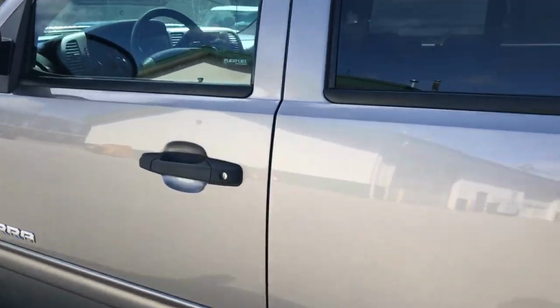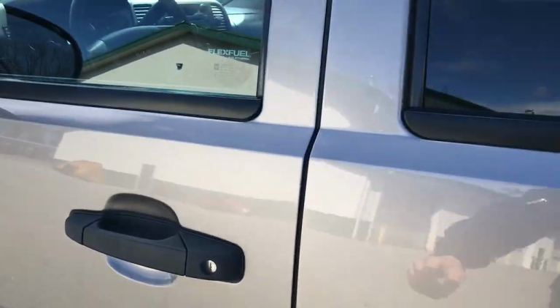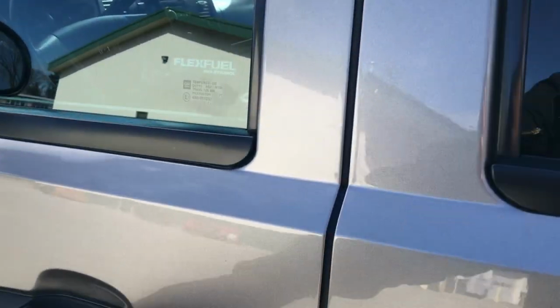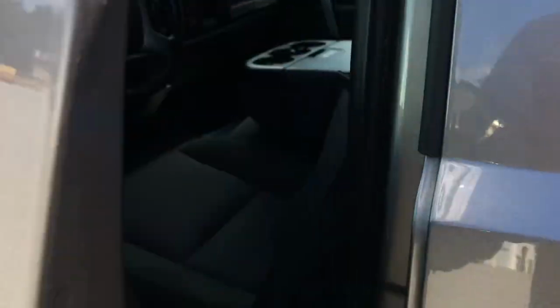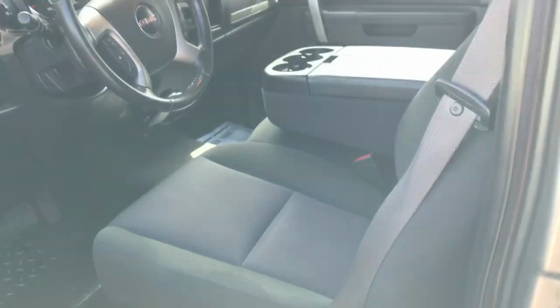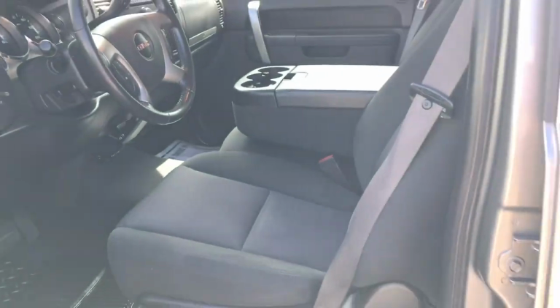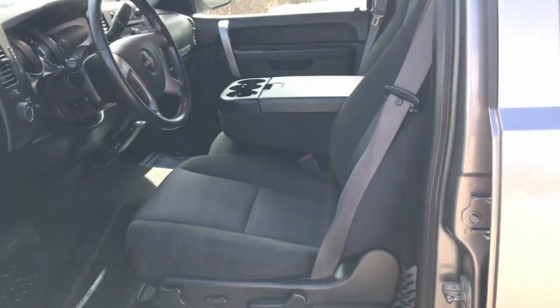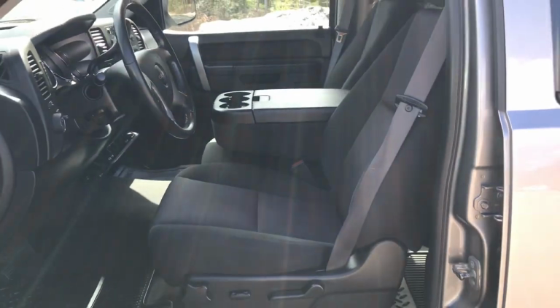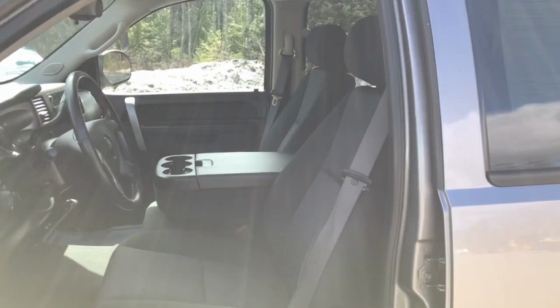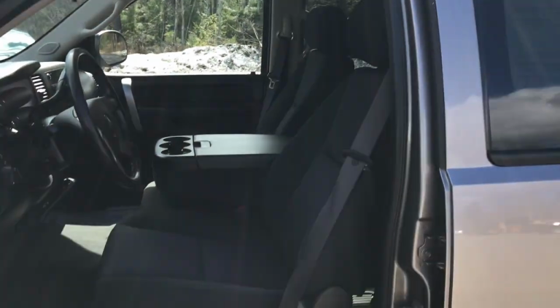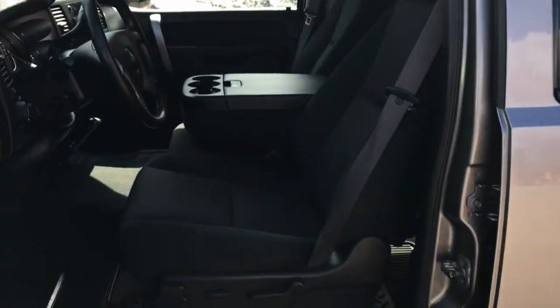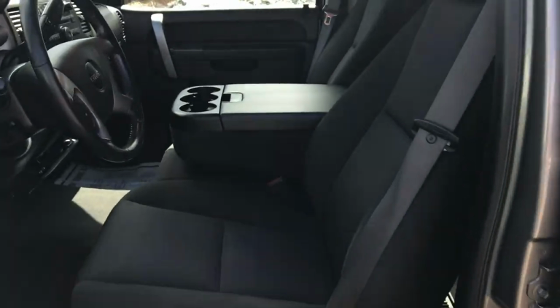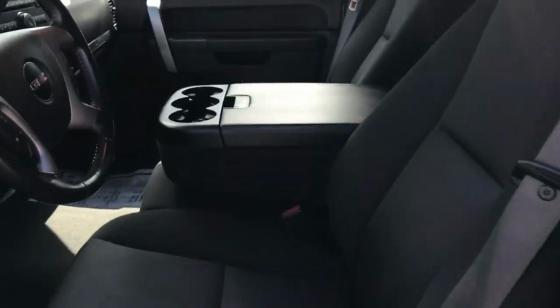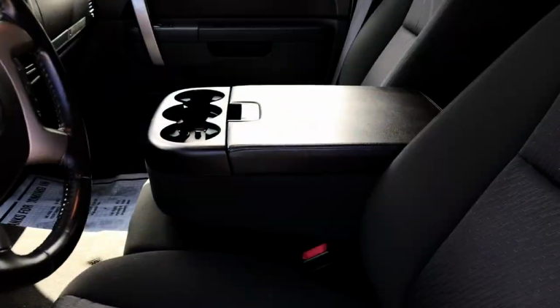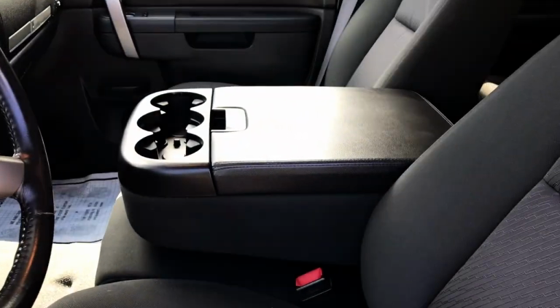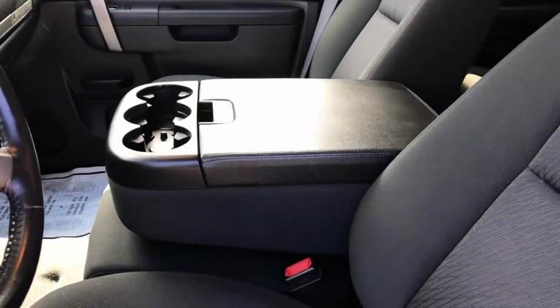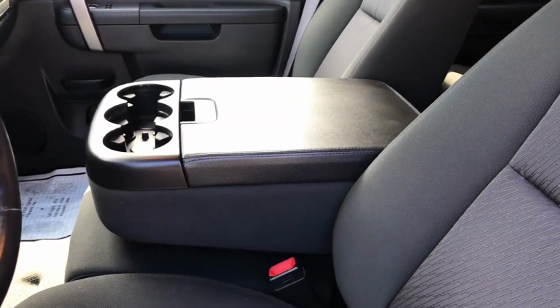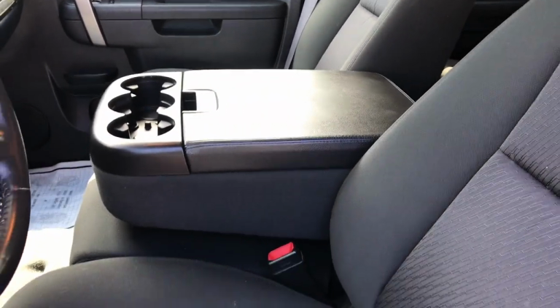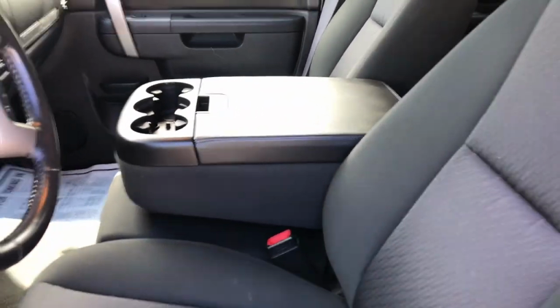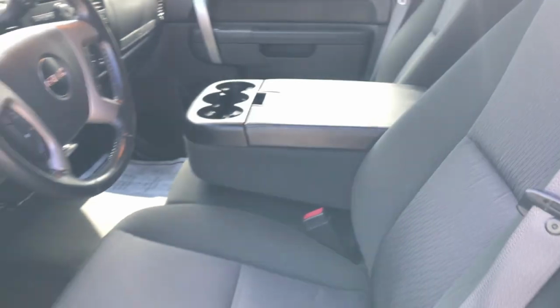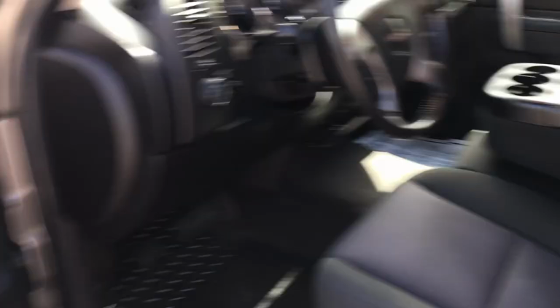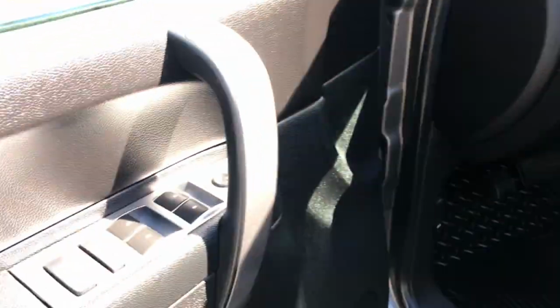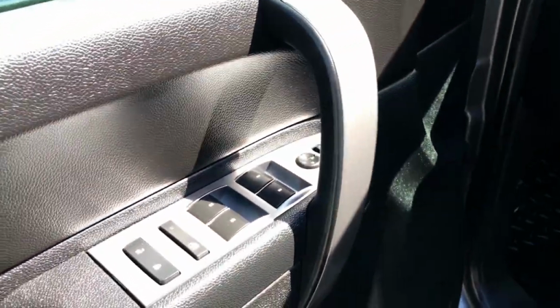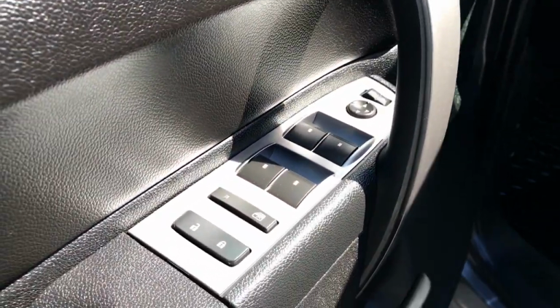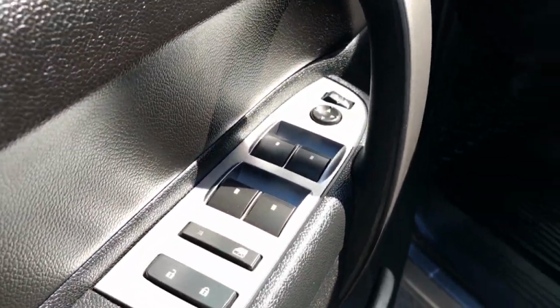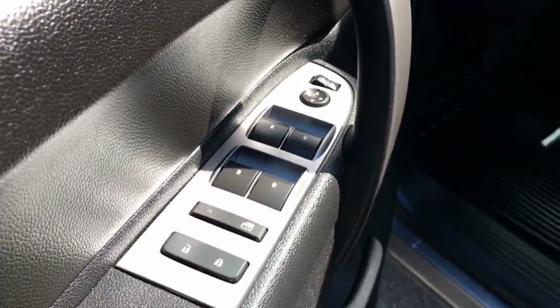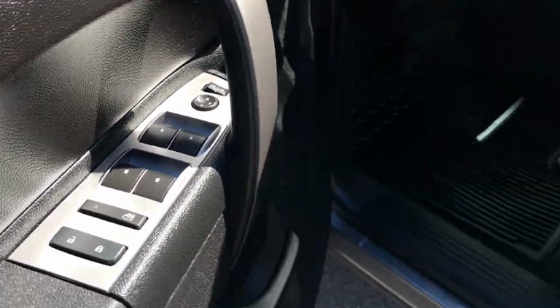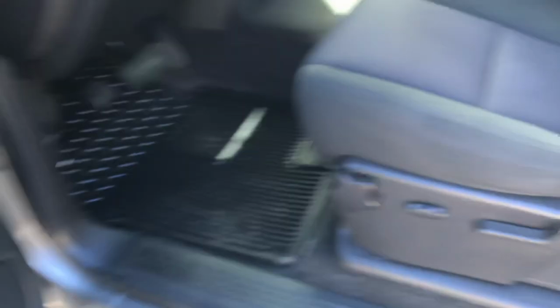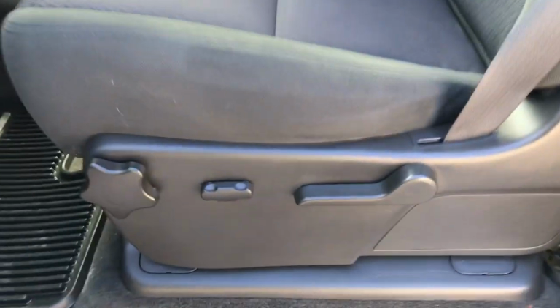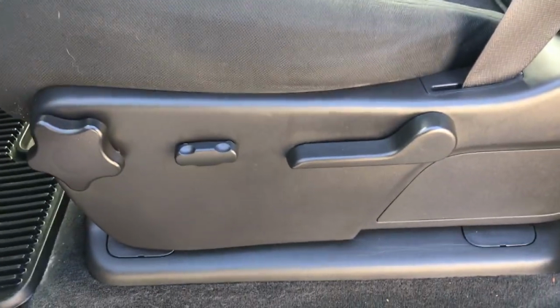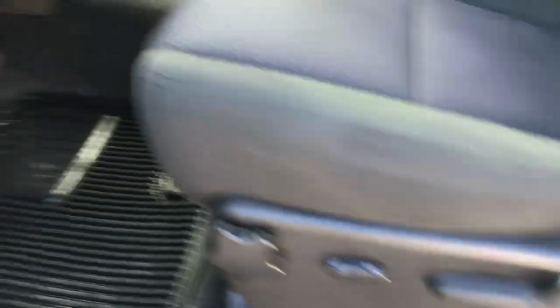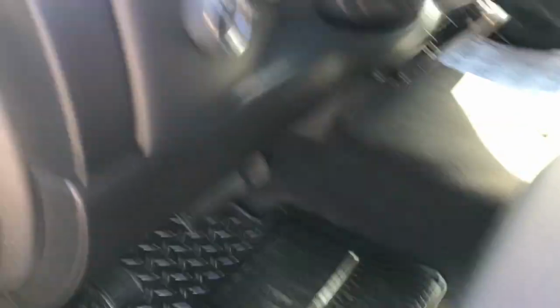Take a look at the interior here. As you can see, you've got your black cloth seats. That center console actually folds up to become the third seat if need be. The driver door panel here, you've got your power windows, mirrors and locks. You've got your power seat control there.